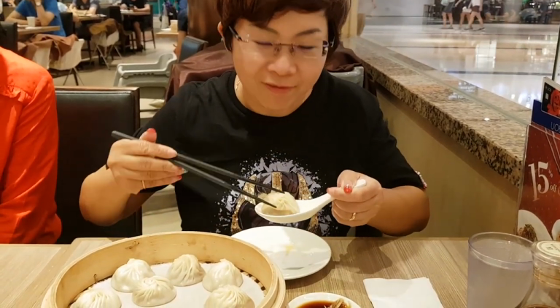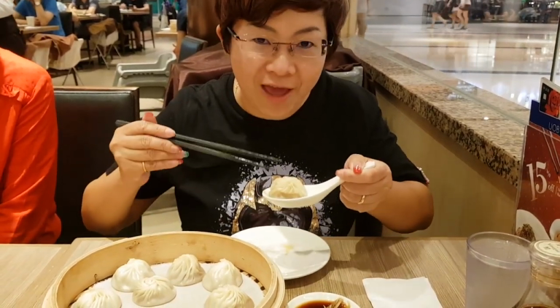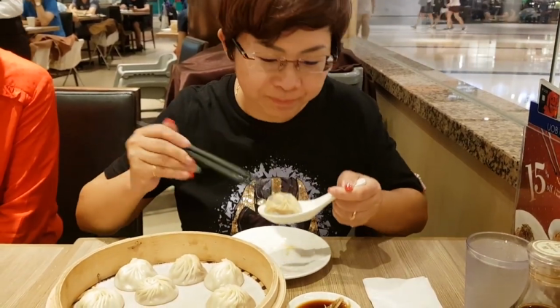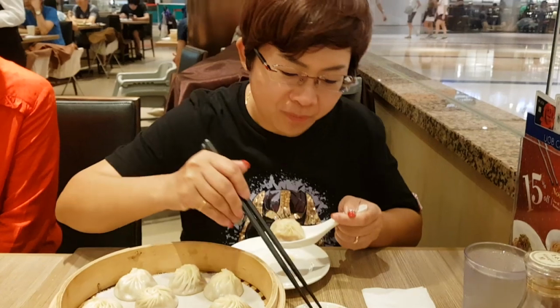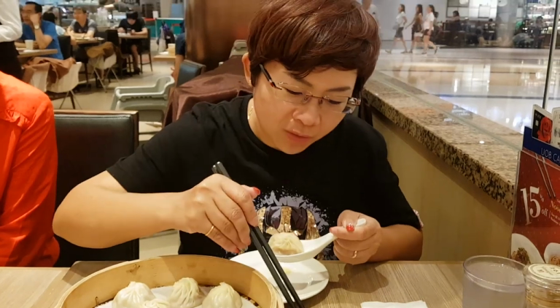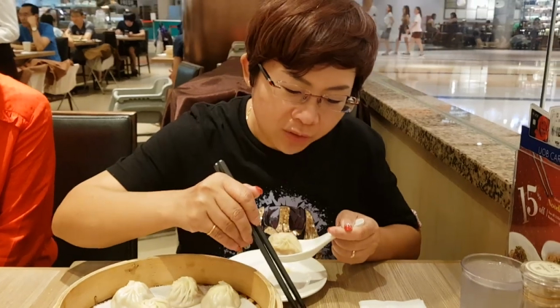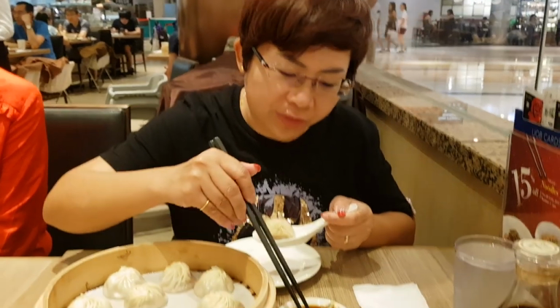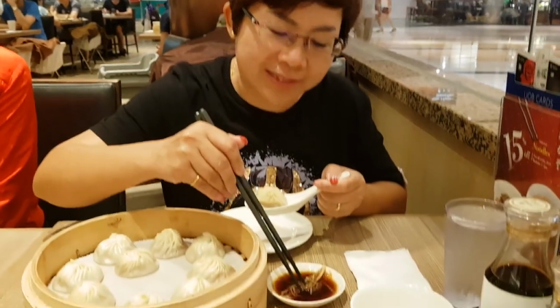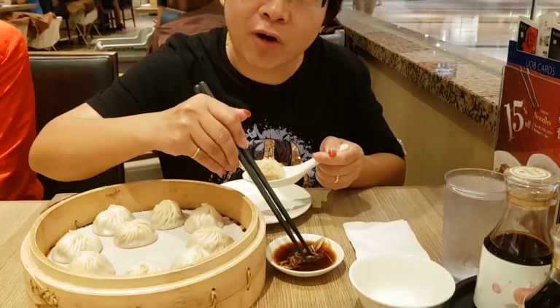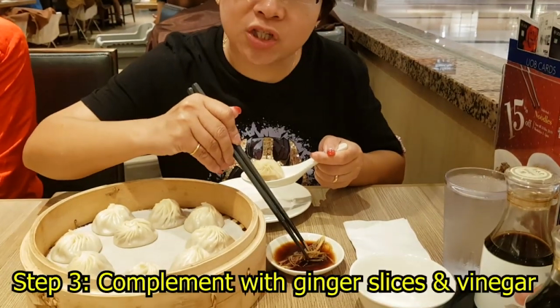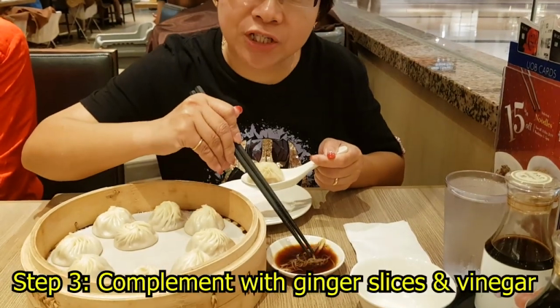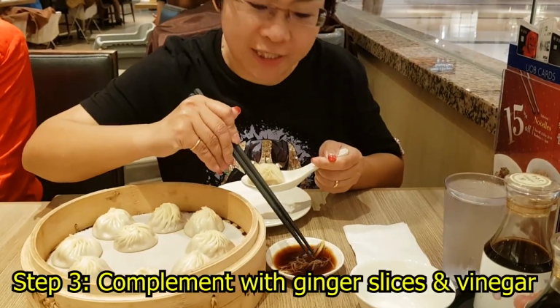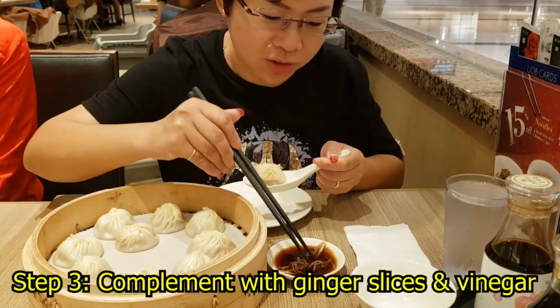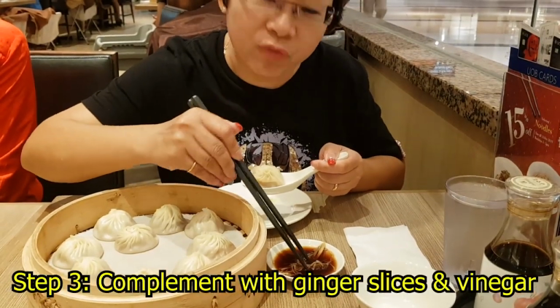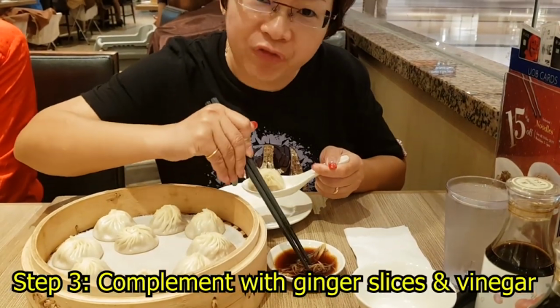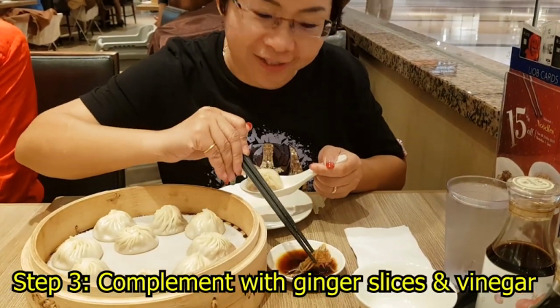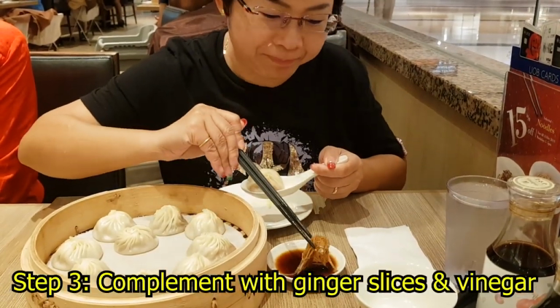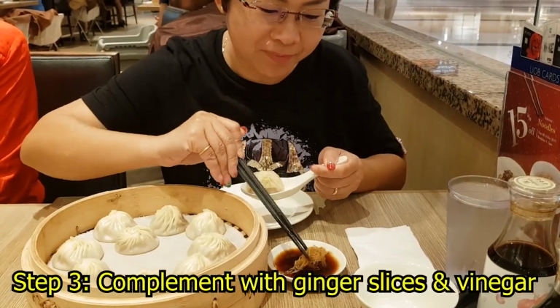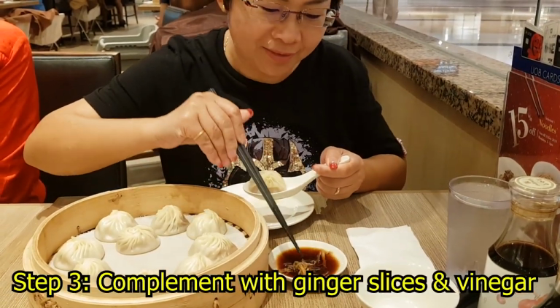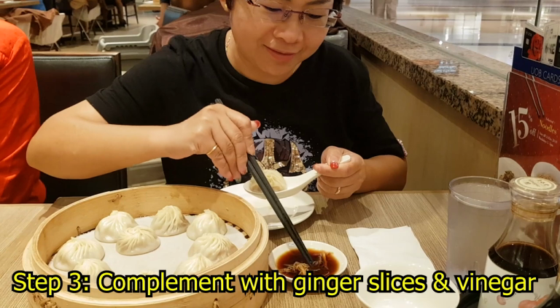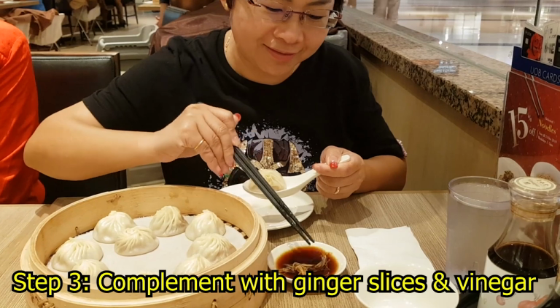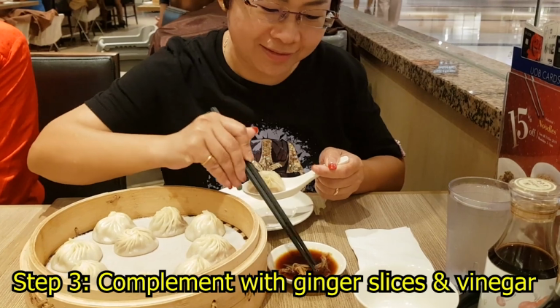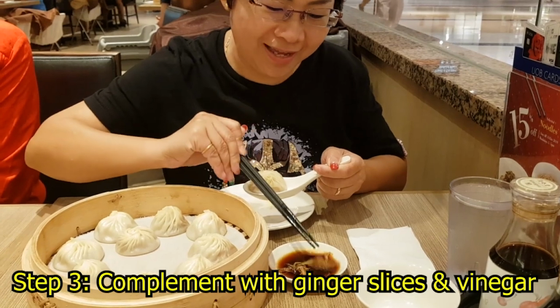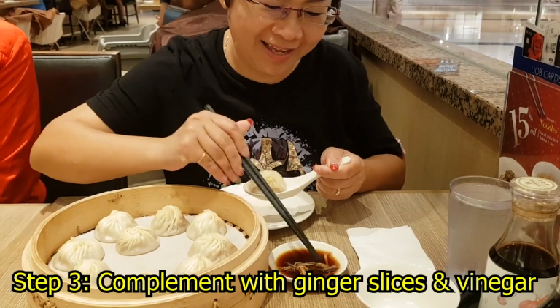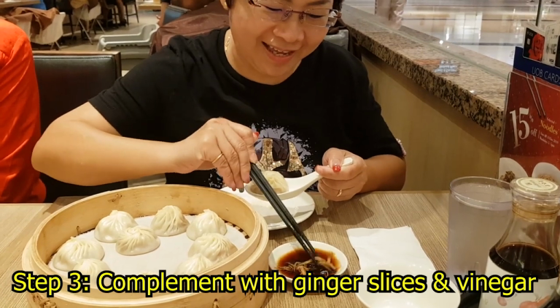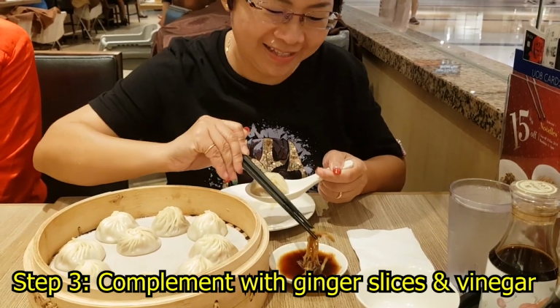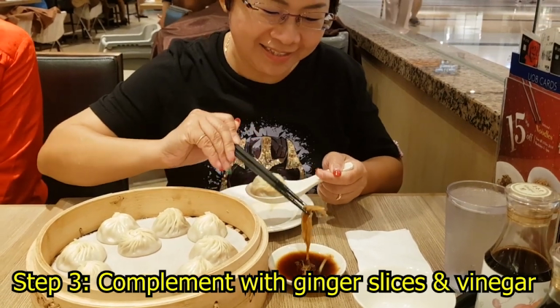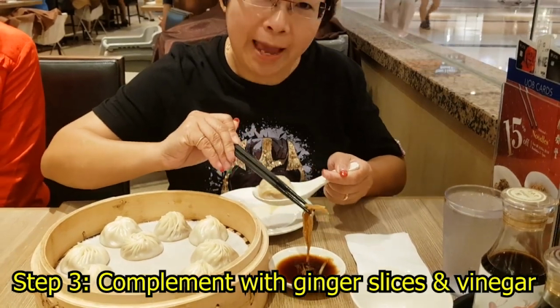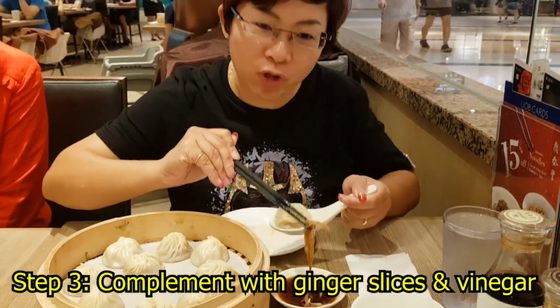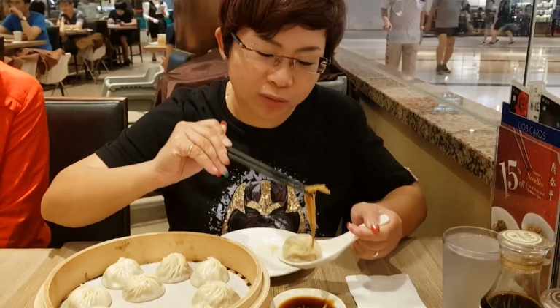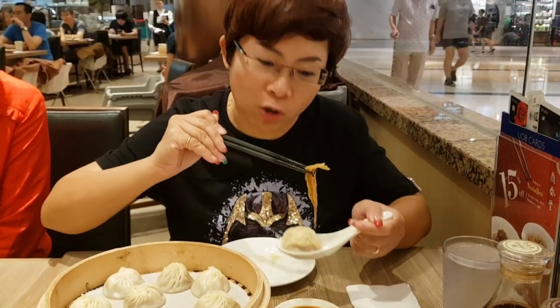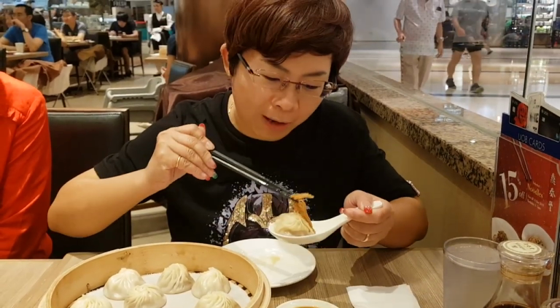Then we will take some of this ginger with vinegar and put it on the Xiaolongbao.